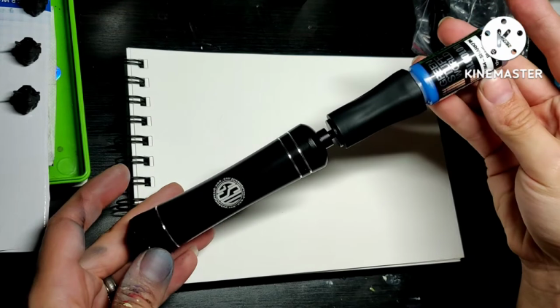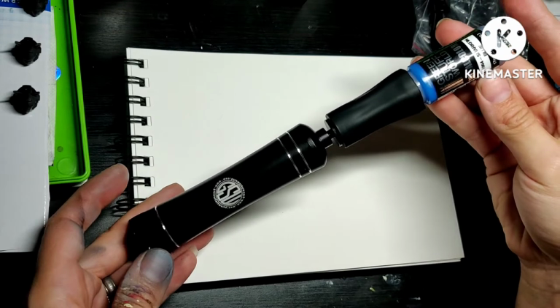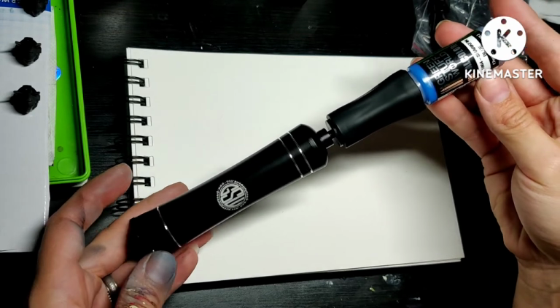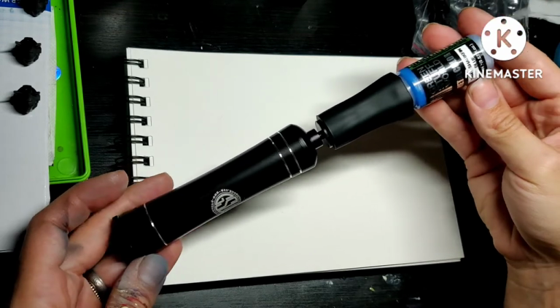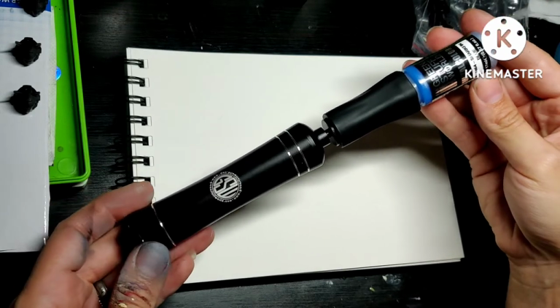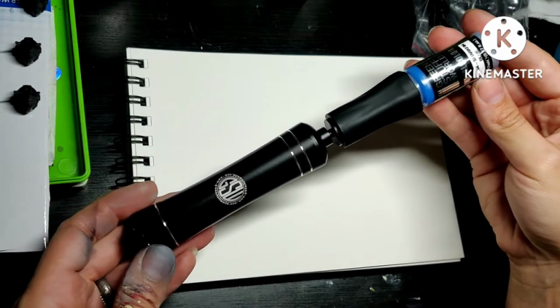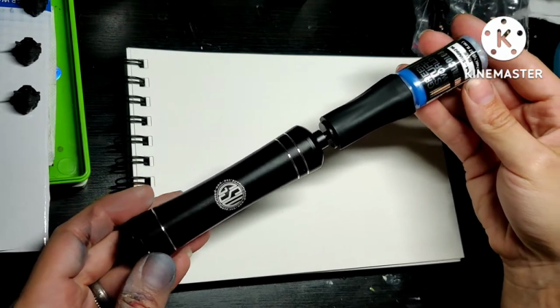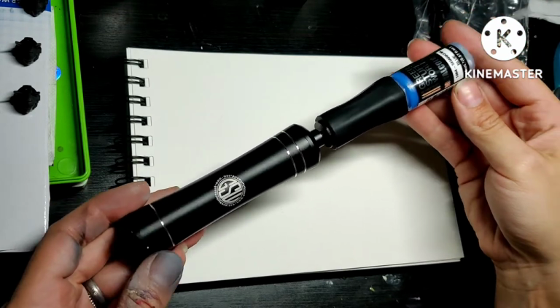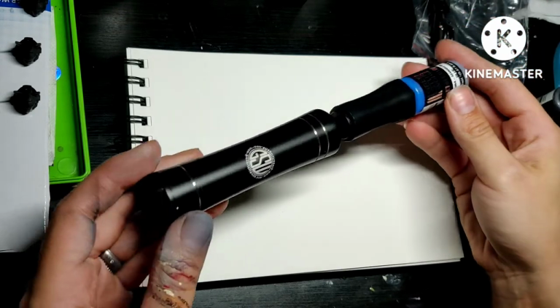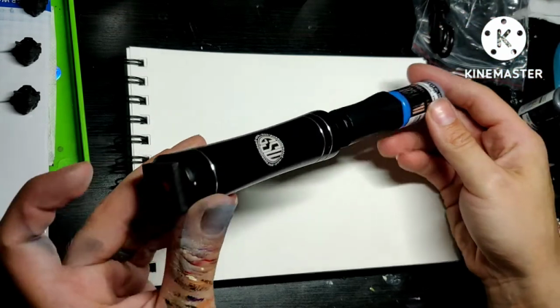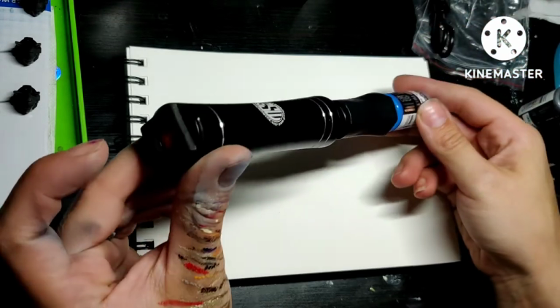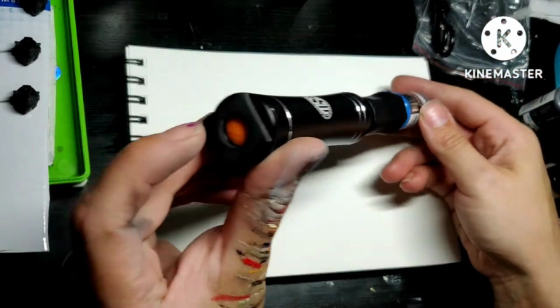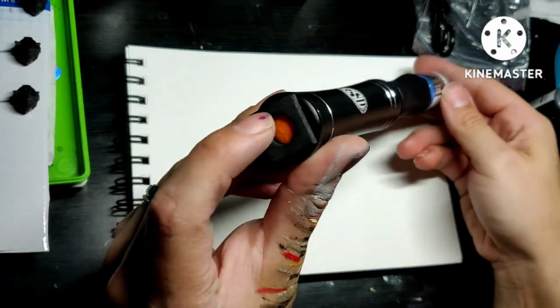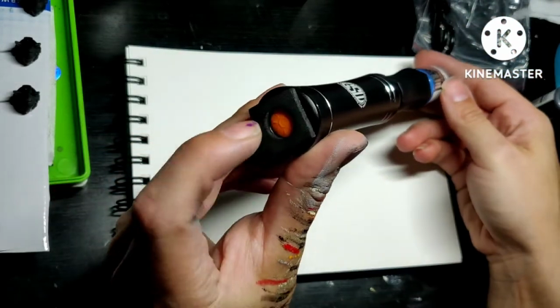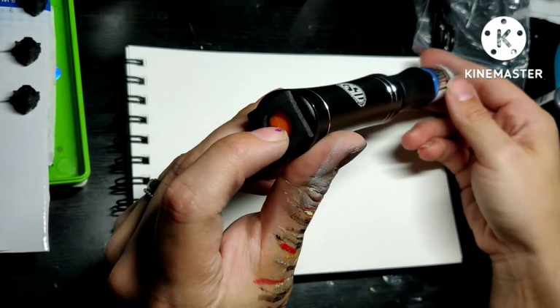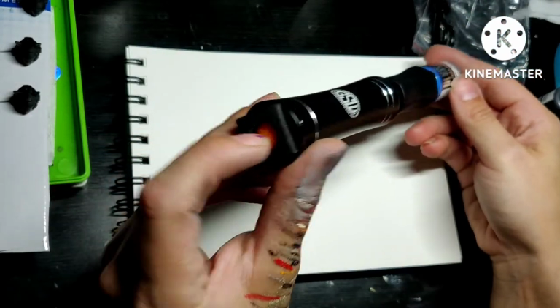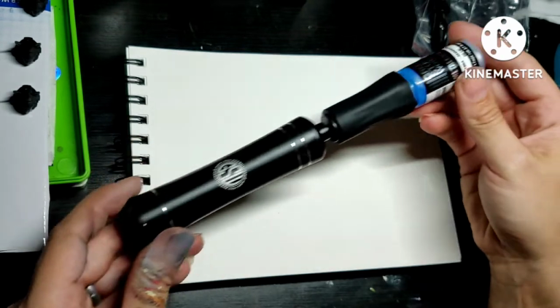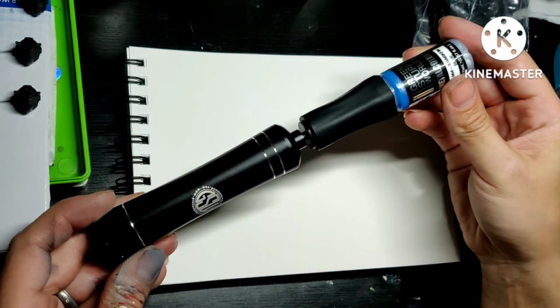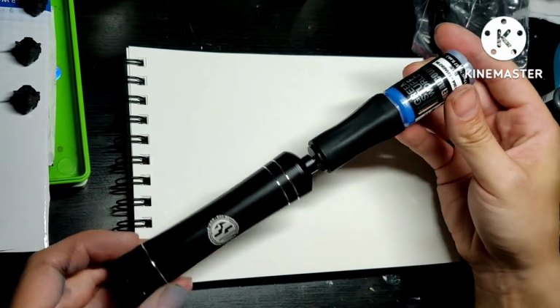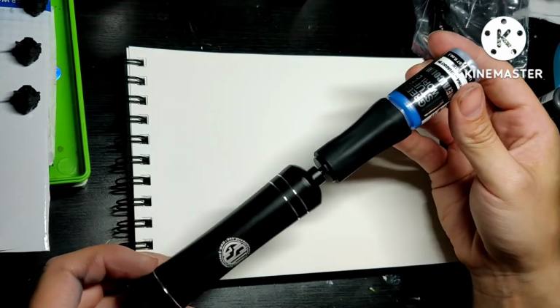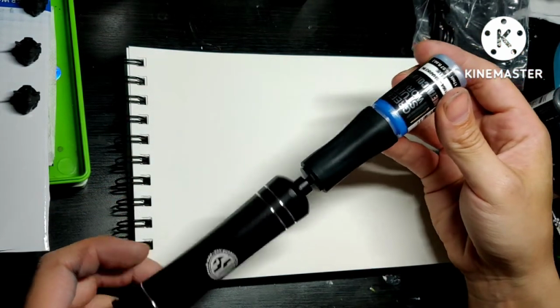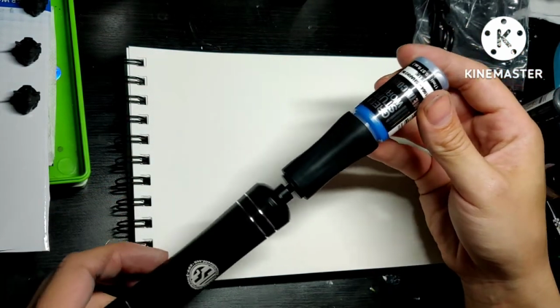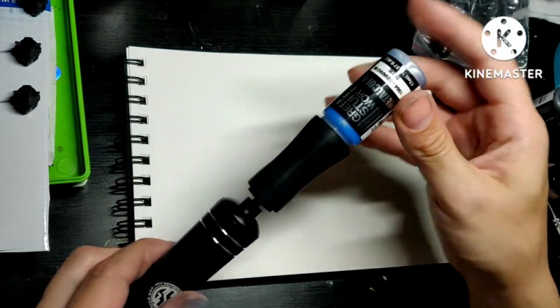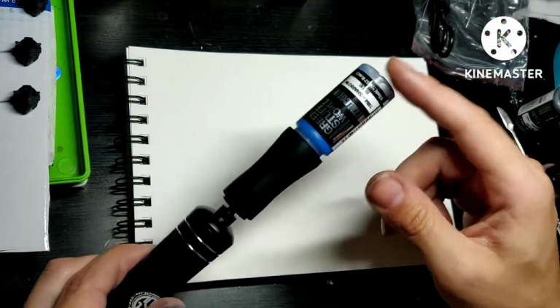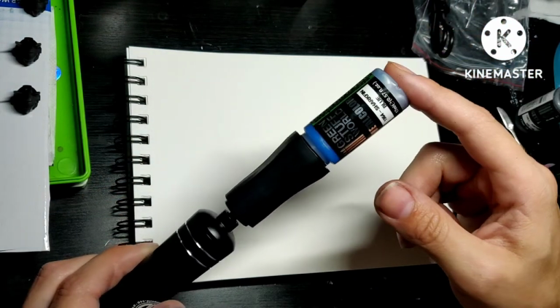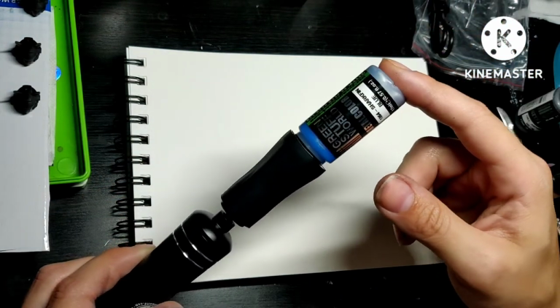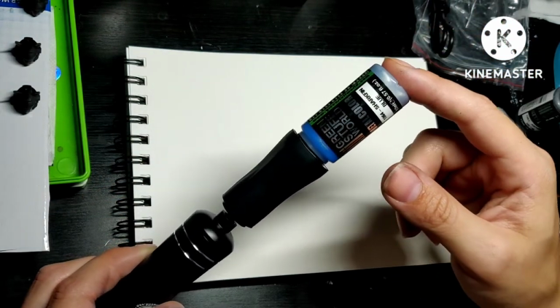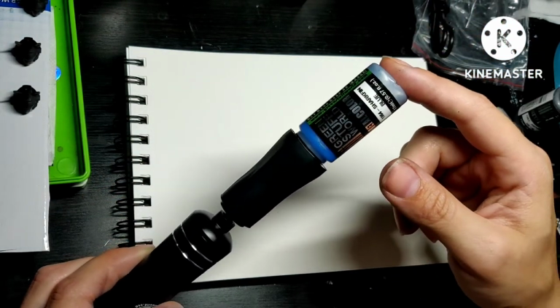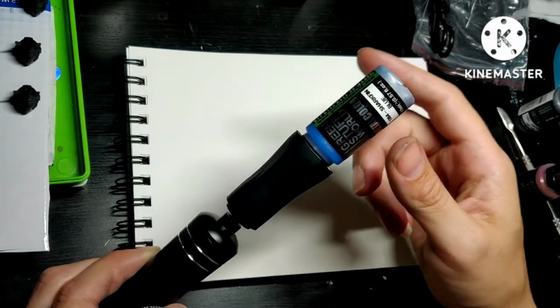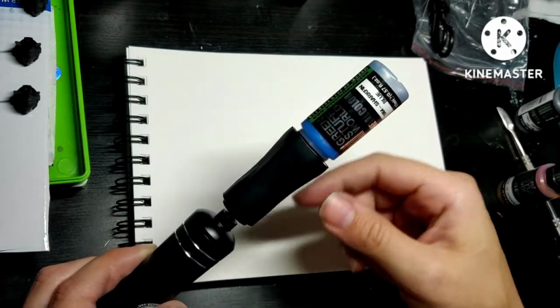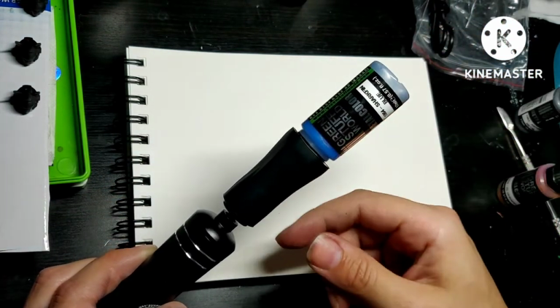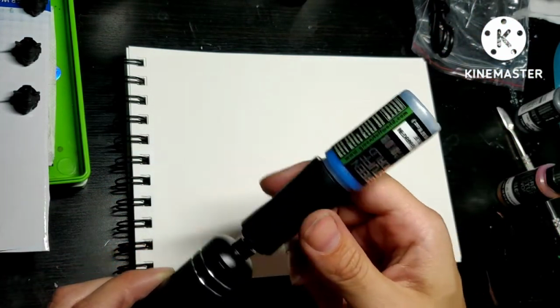It's a bit weird, but if it works, it works. The power button is down below, but I won't press it yet, because I want to test how this will look without shaking first.